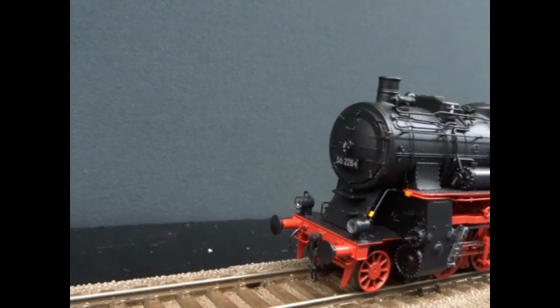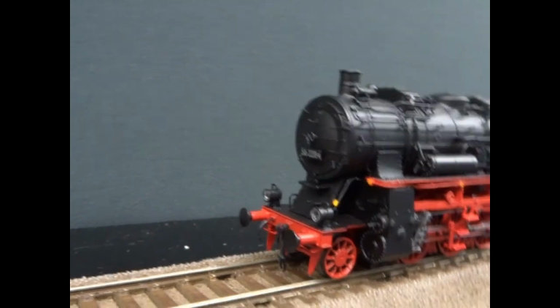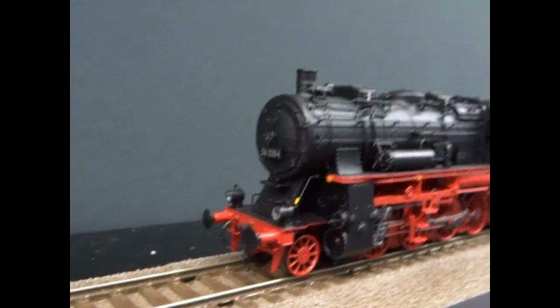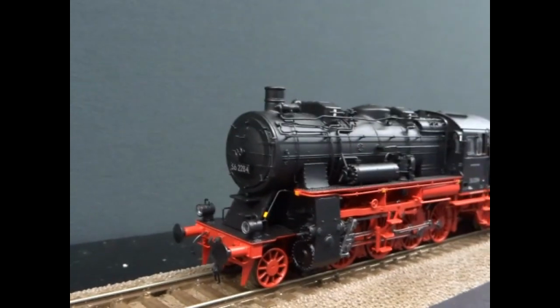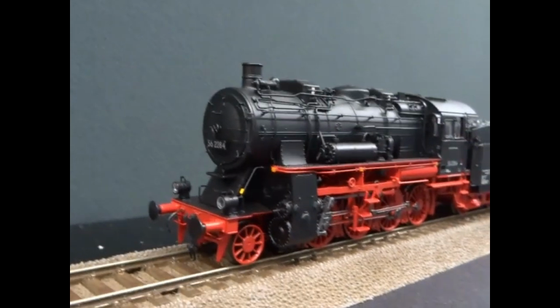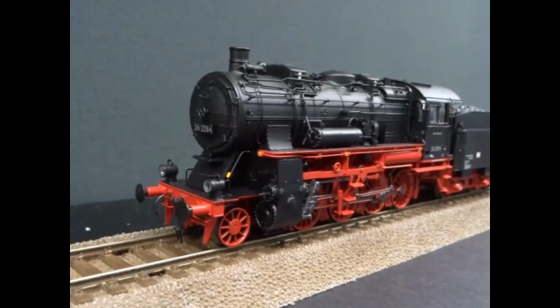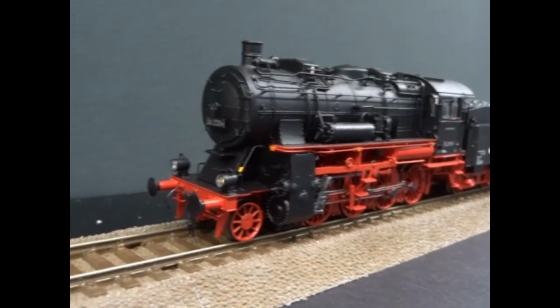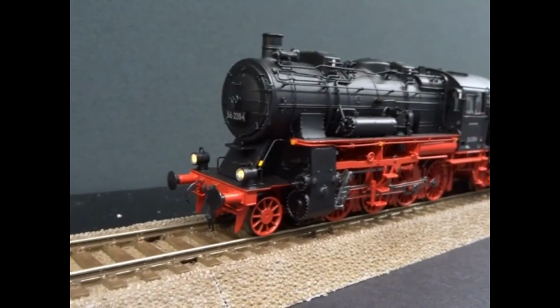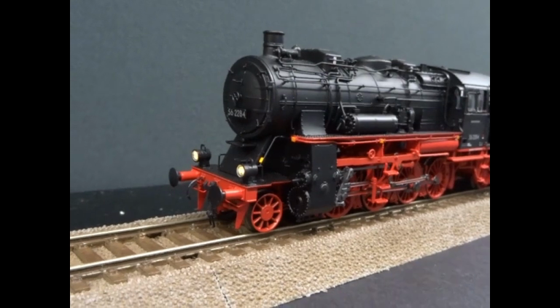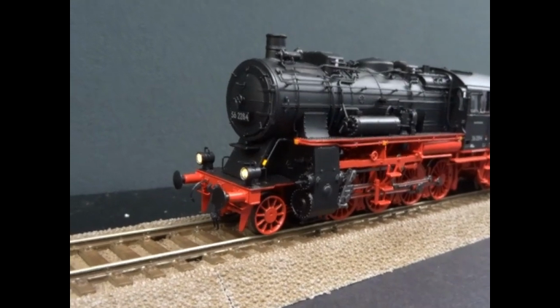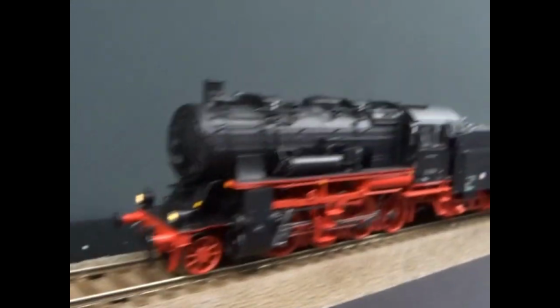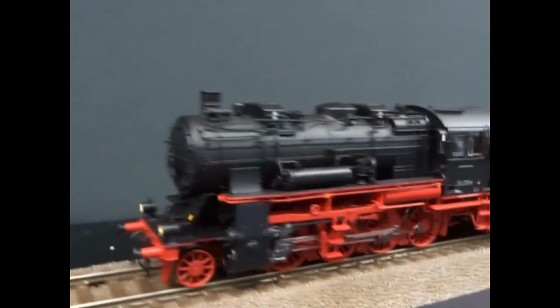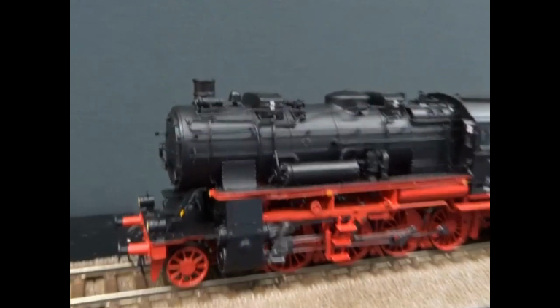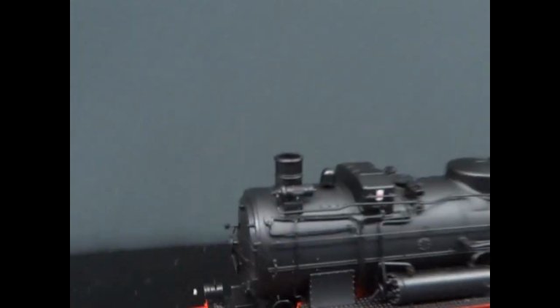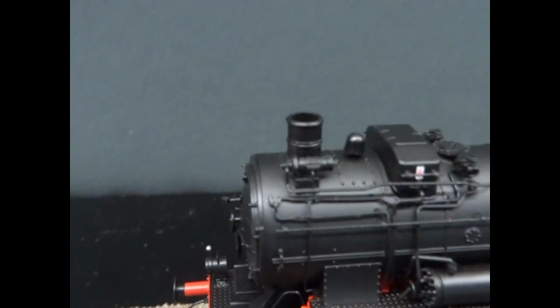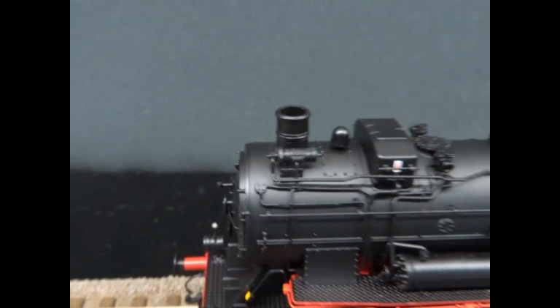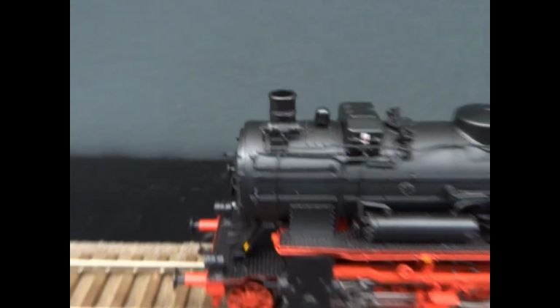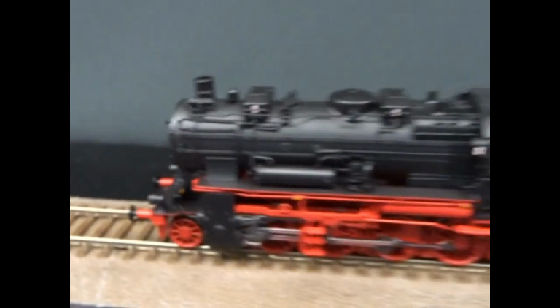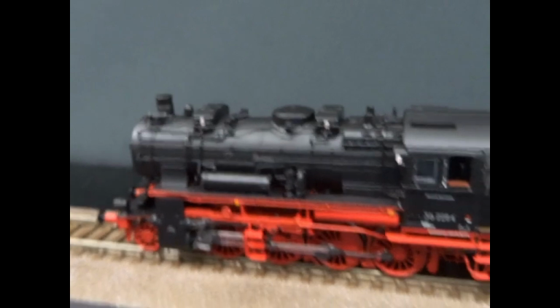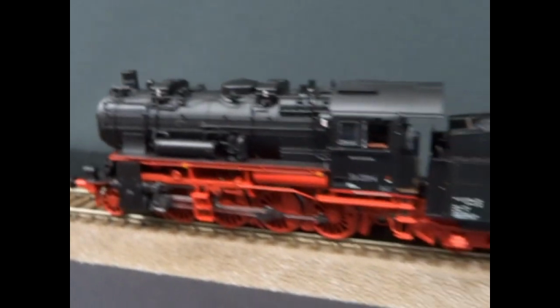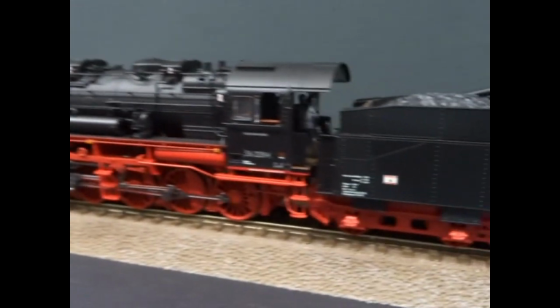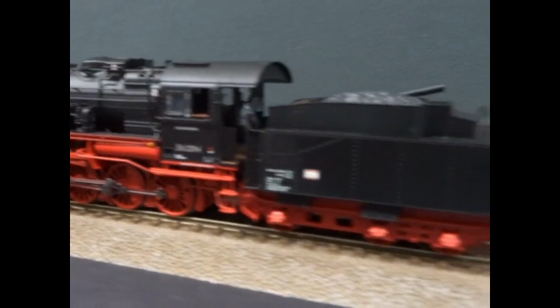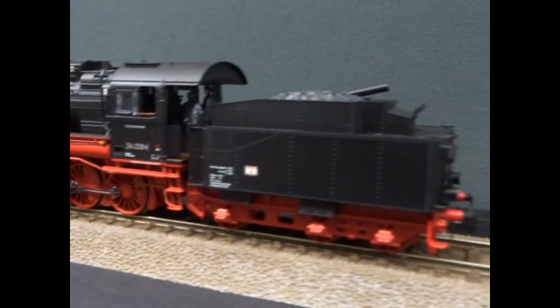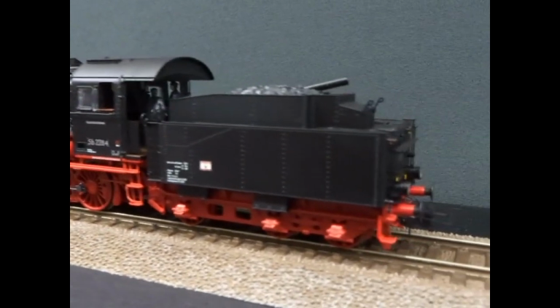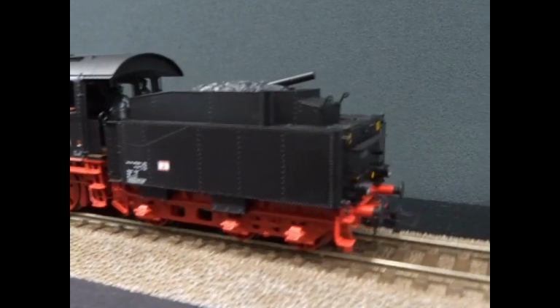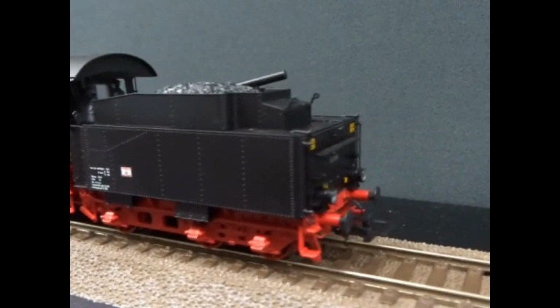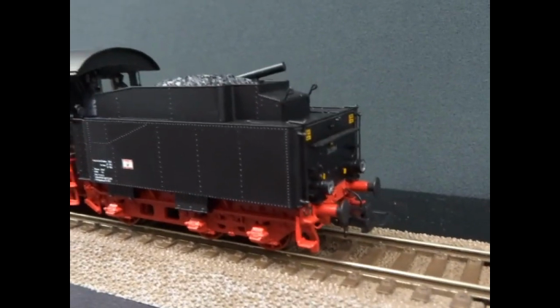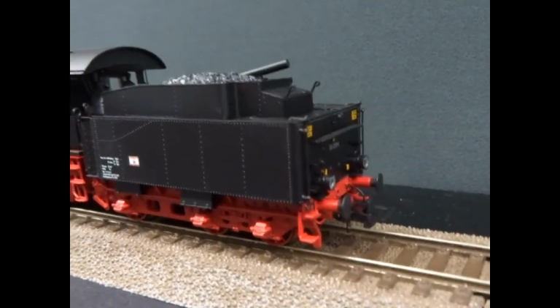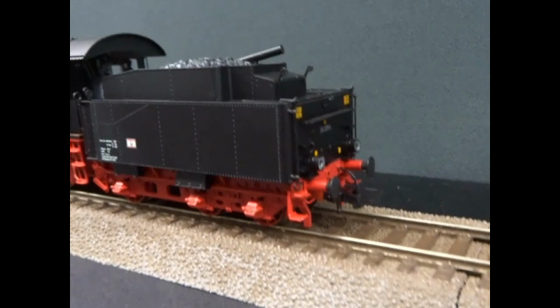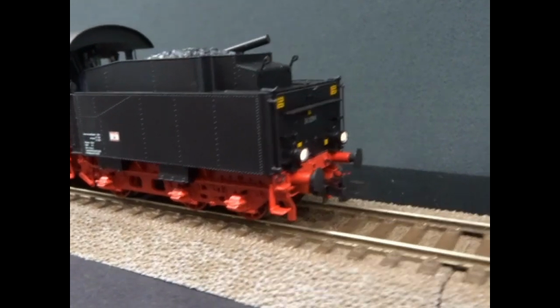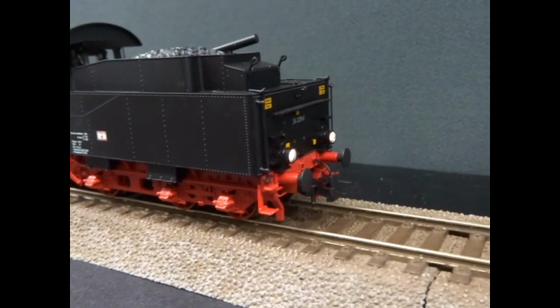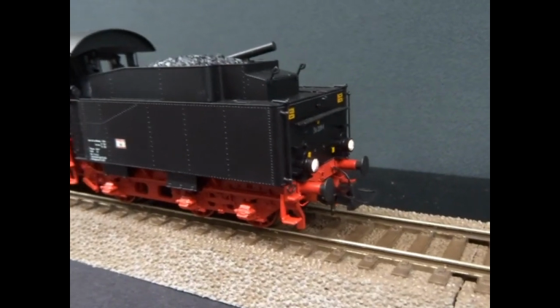With the sound on, when you put the lights on it brings in the turbo generator, which is that little device there by the chimney. Exhaust steam would be used to power up the electrics on the real loco.